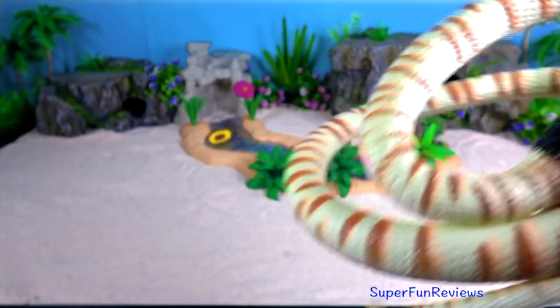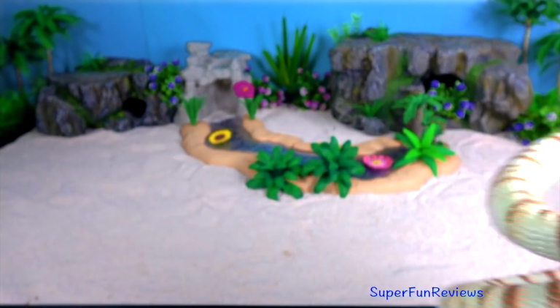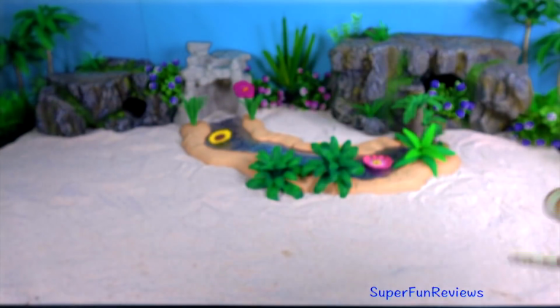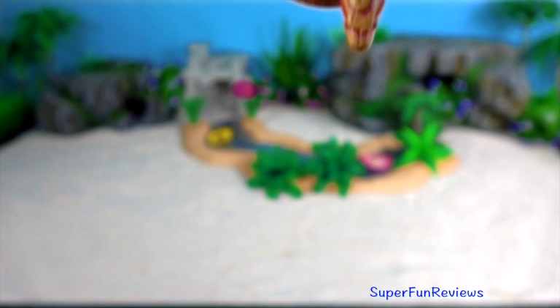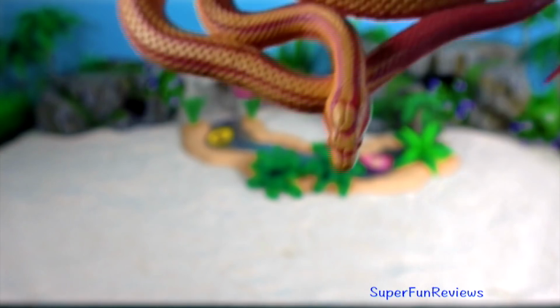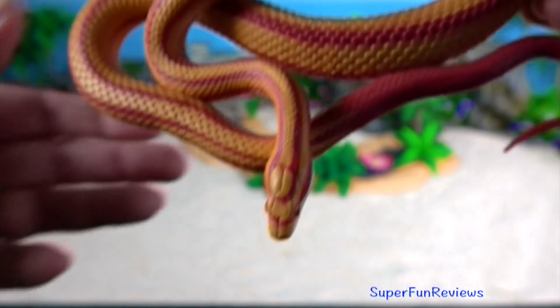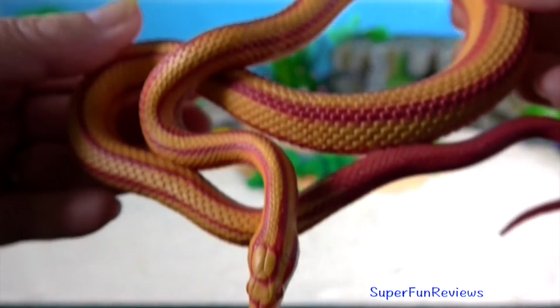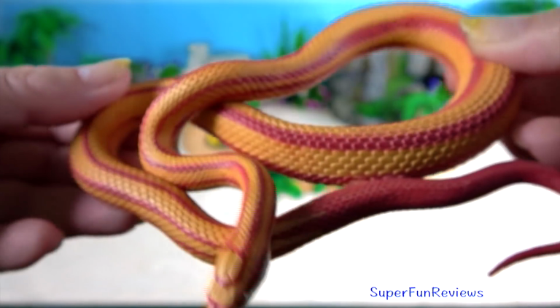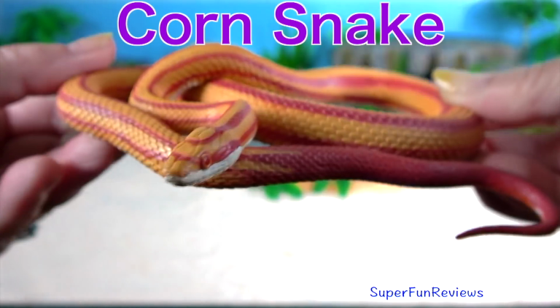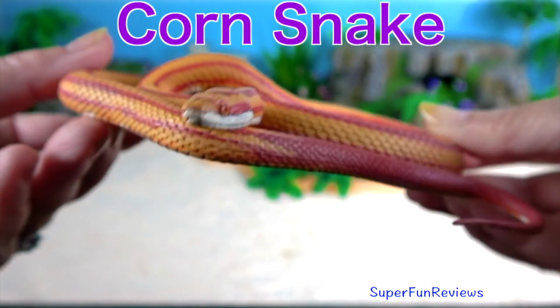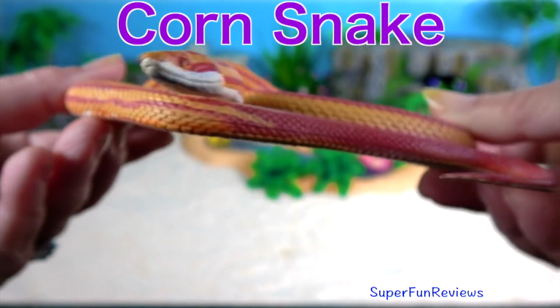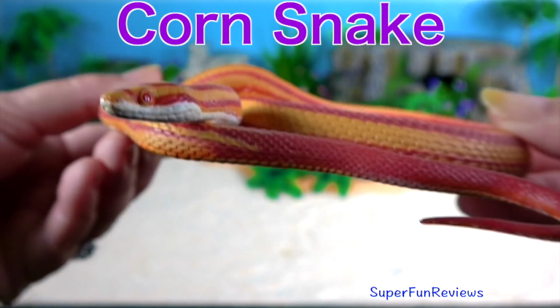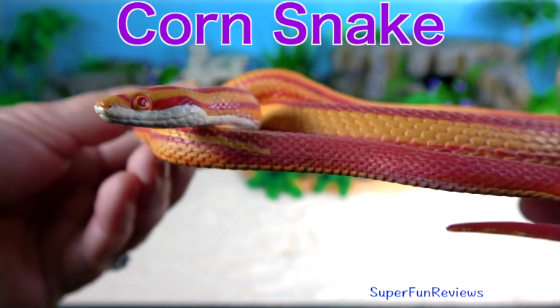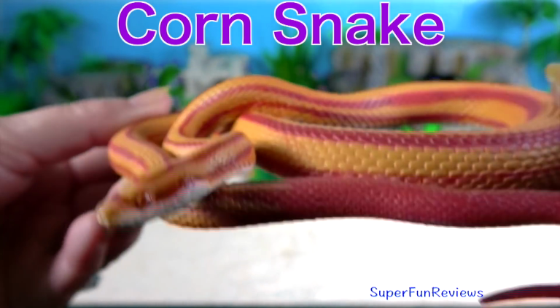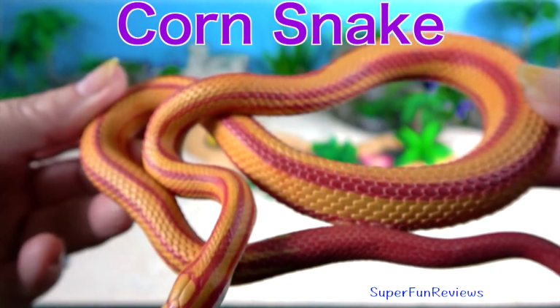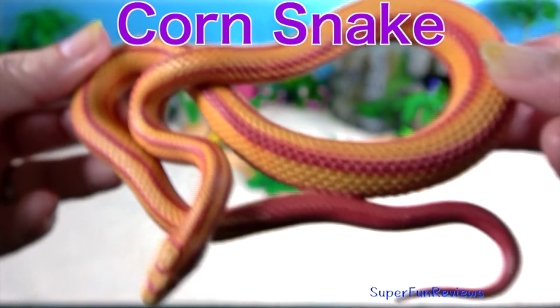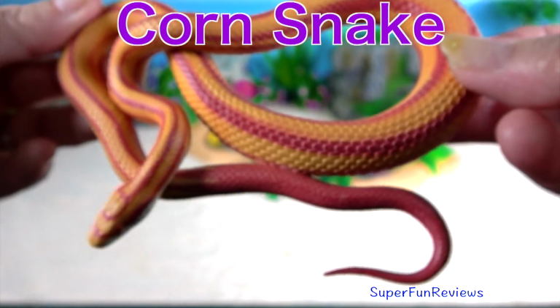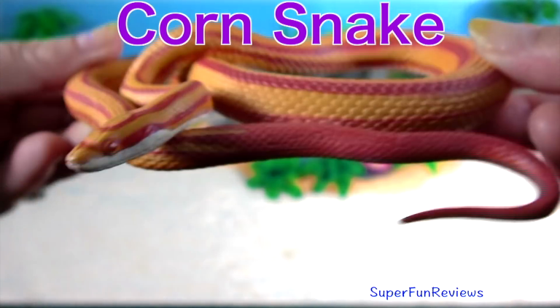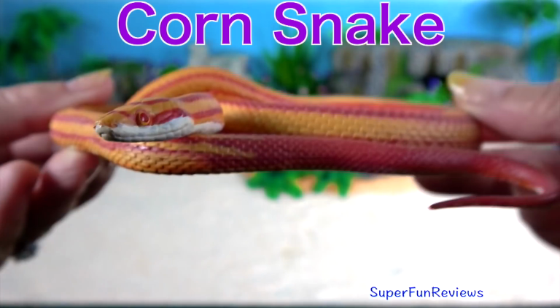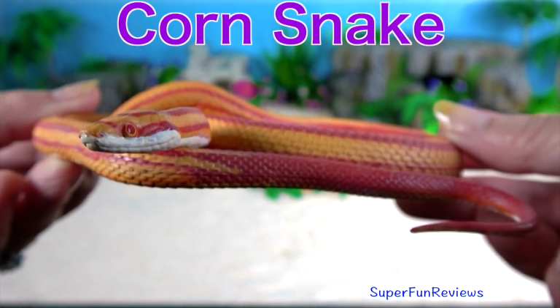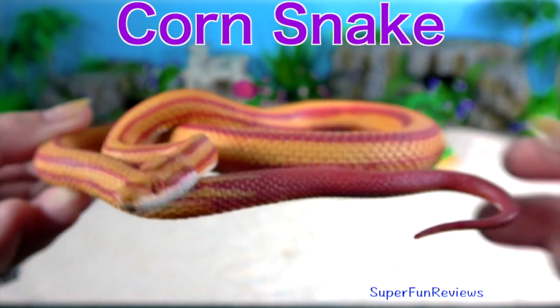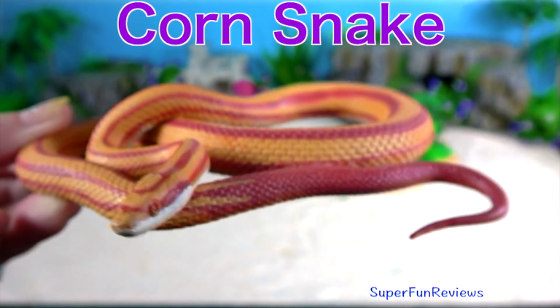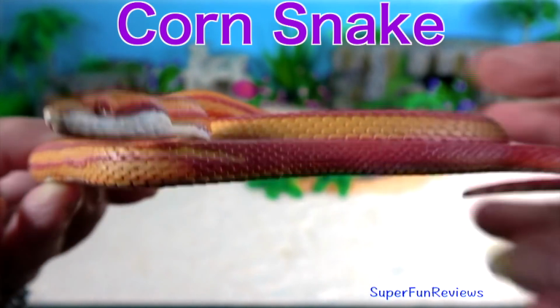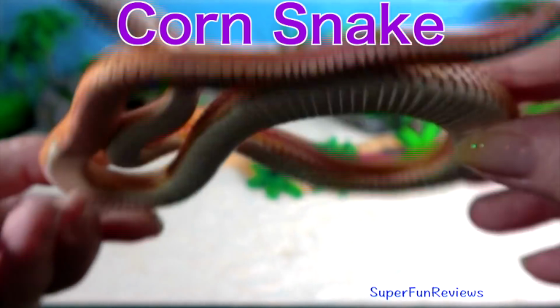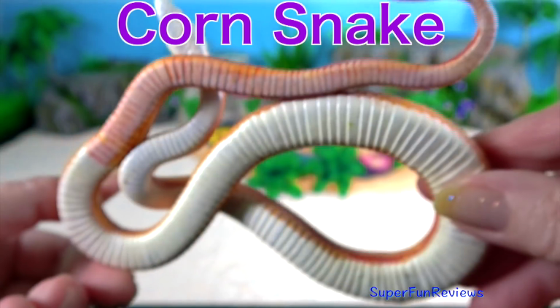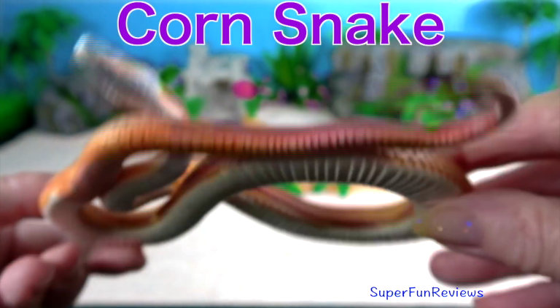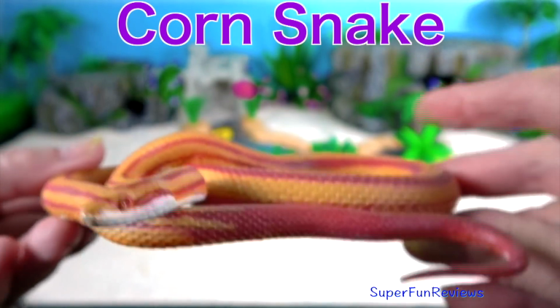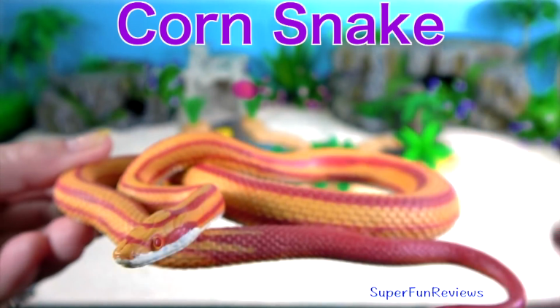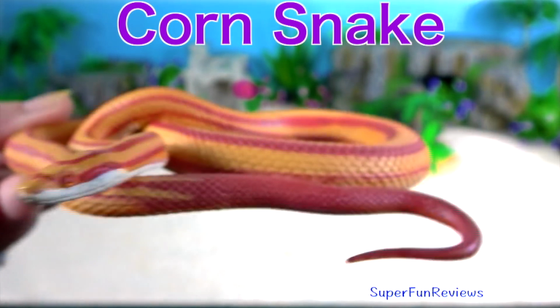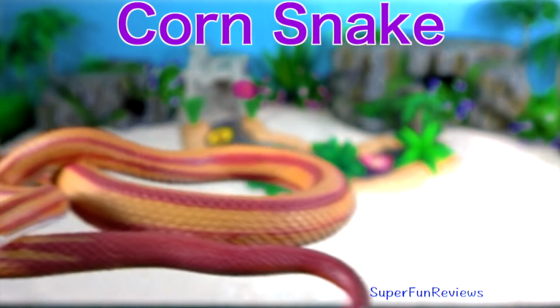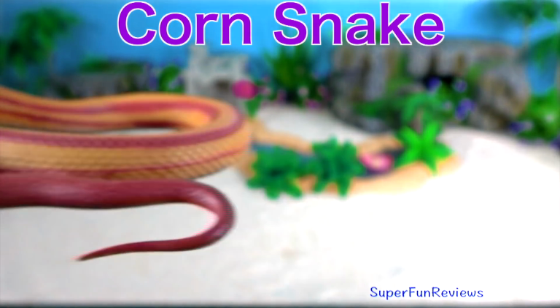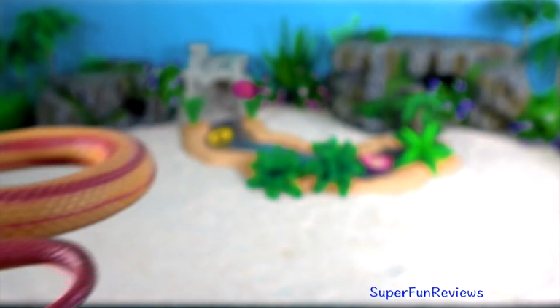The corn snake is a North American species of rat snake that subdues its small prey by constriction. They are popular as pet snakes.